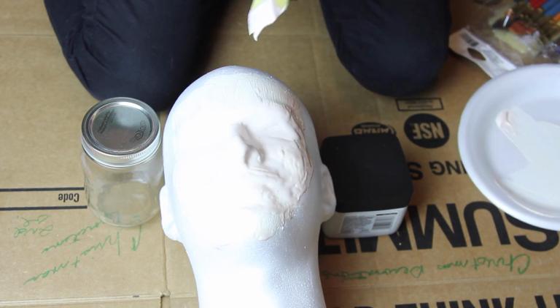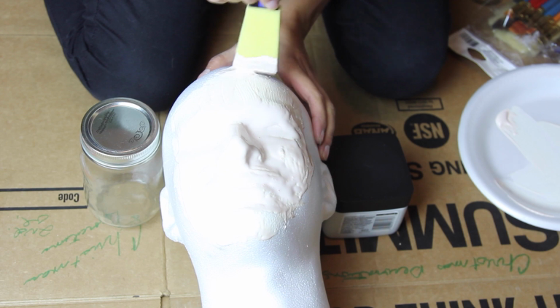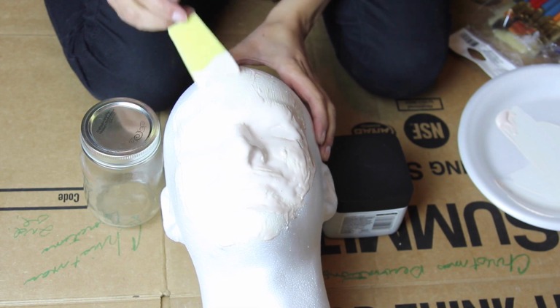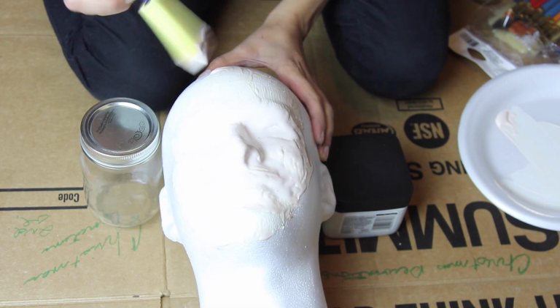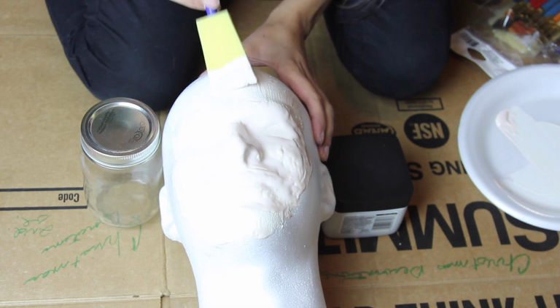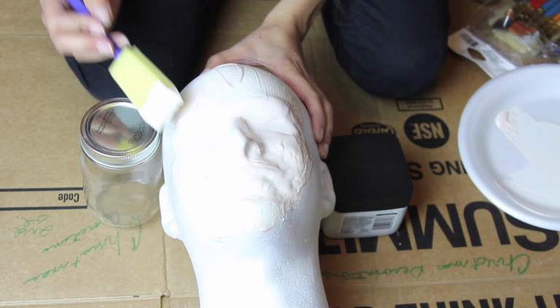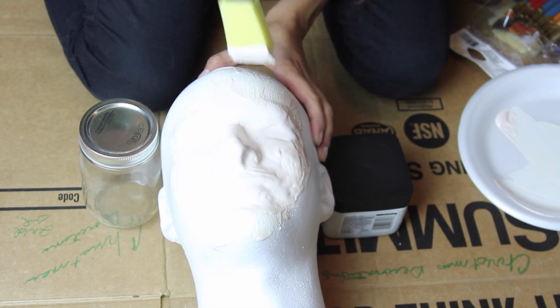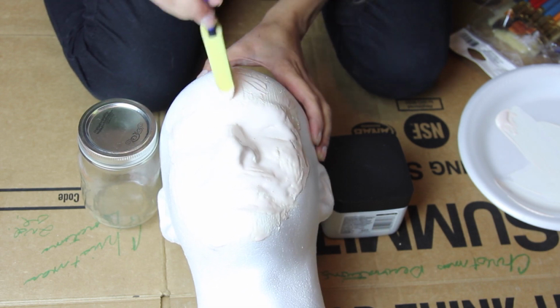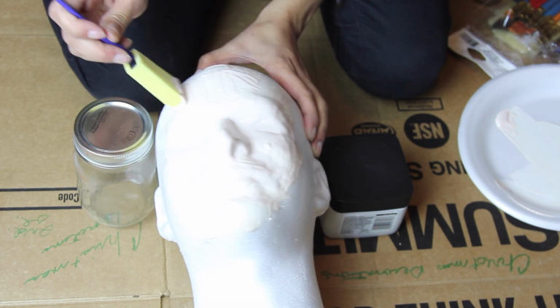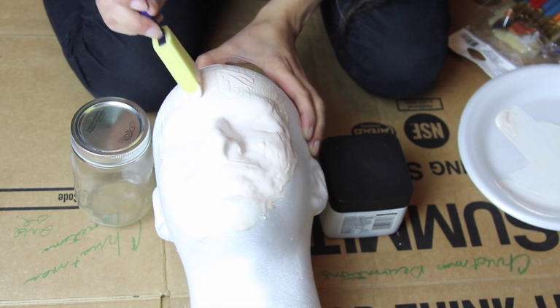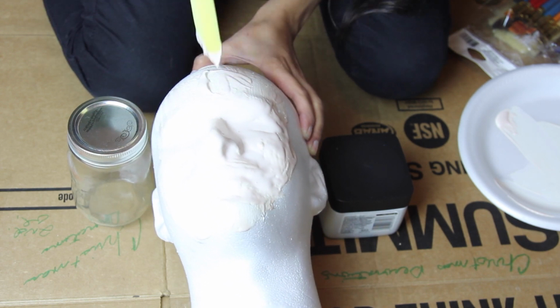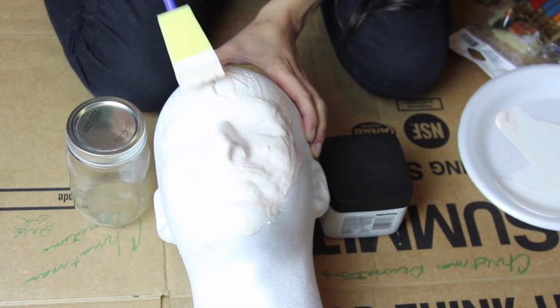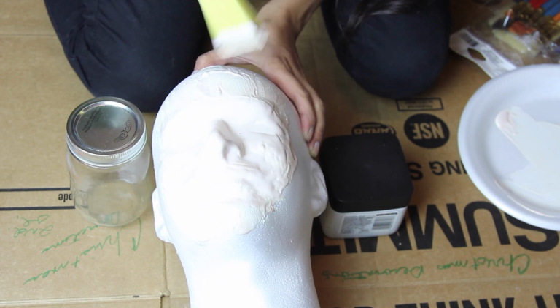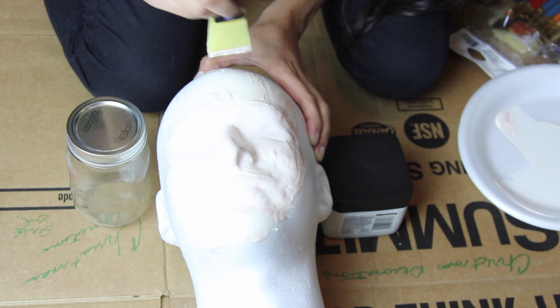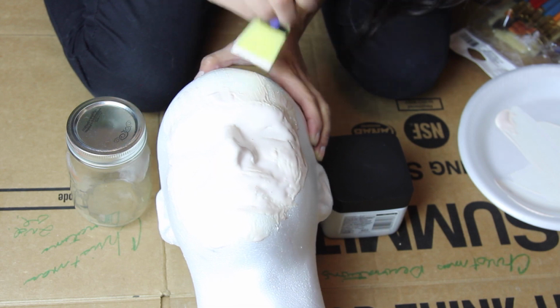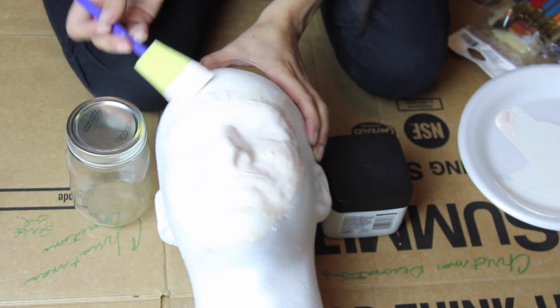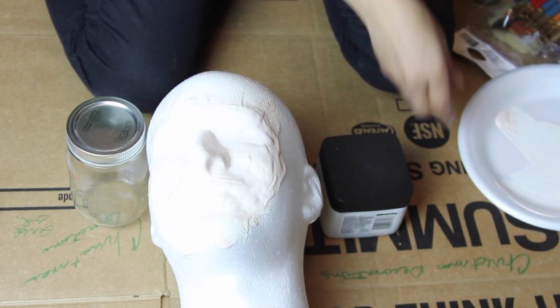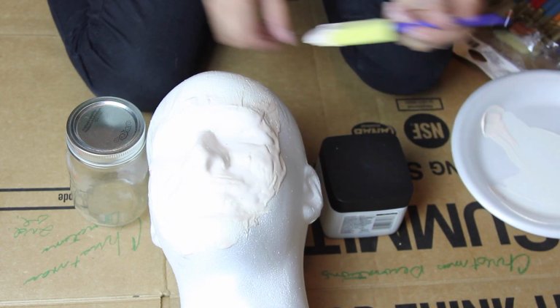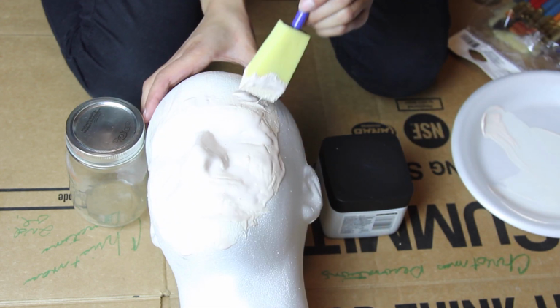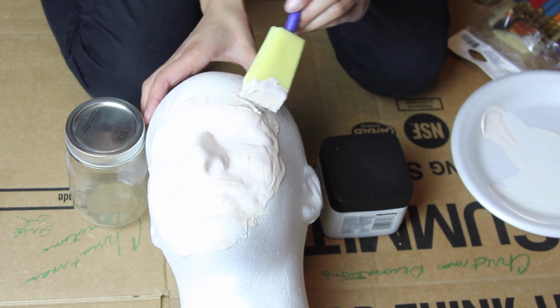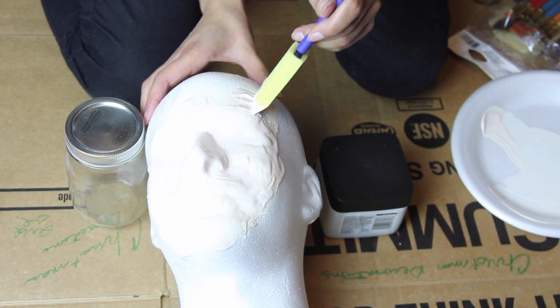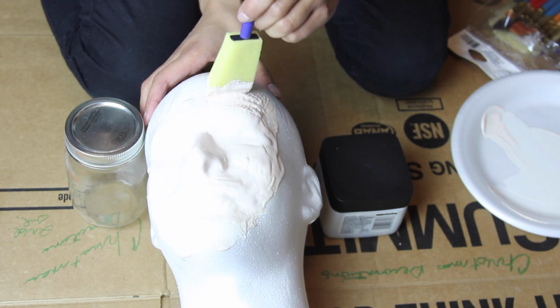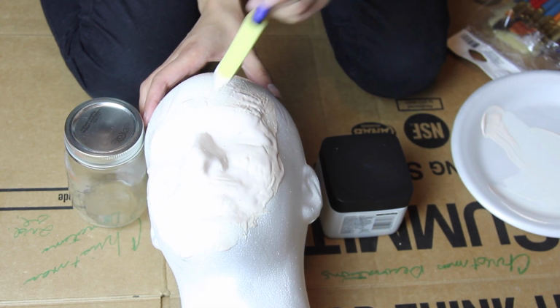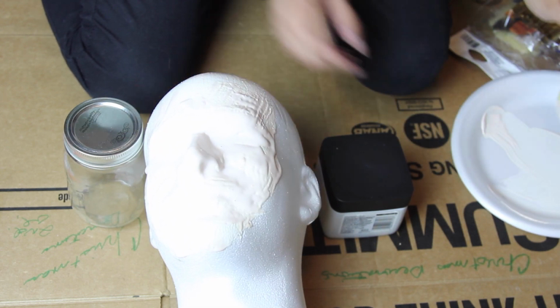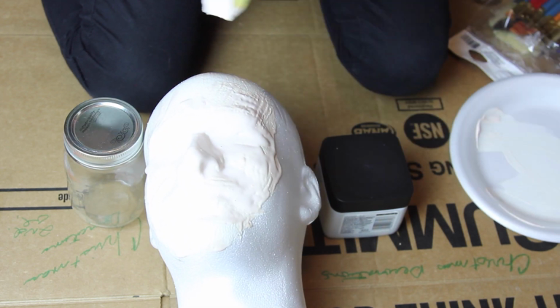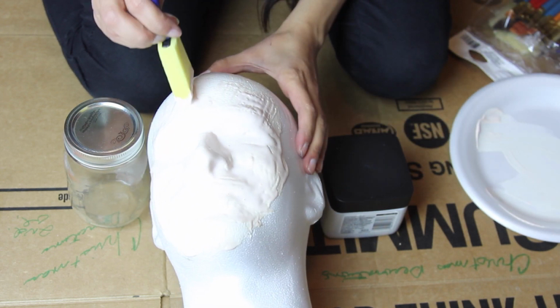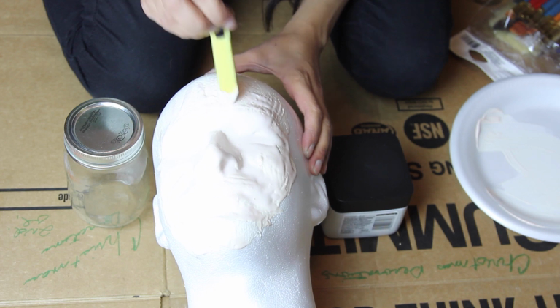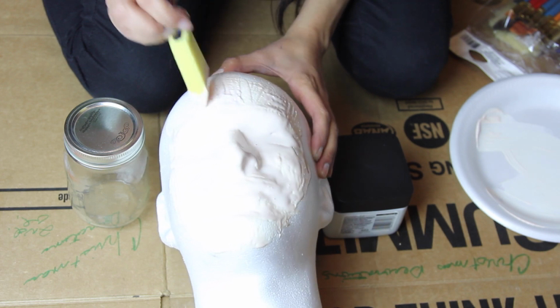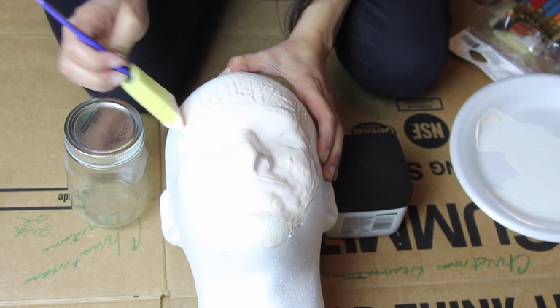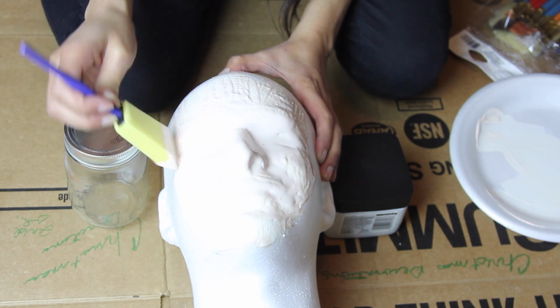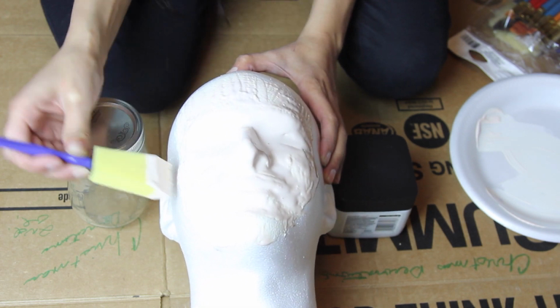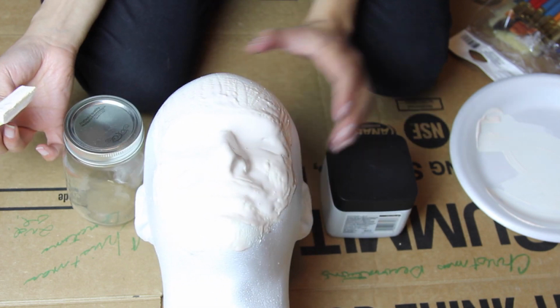You can use a blow dryer to speed up the drying process, or wait for the liquid latex to dry on its own. To check if it's dry, just touch it — if your finger makes the mask sink inward, it's not dry all the way through.